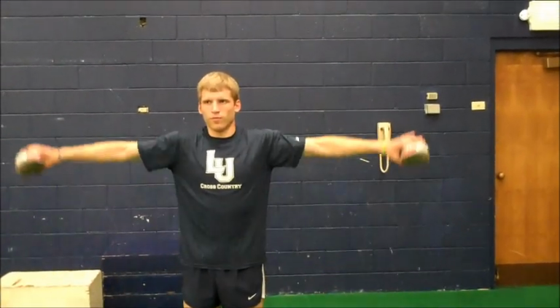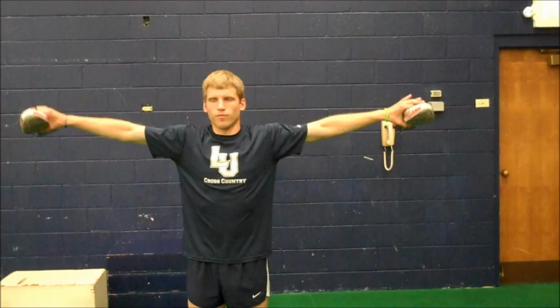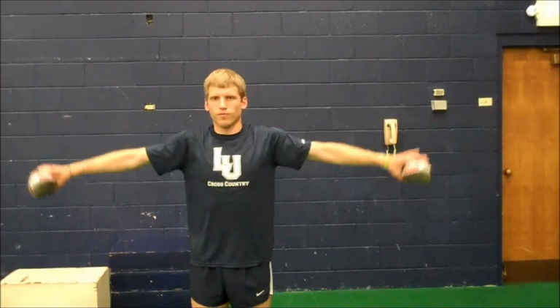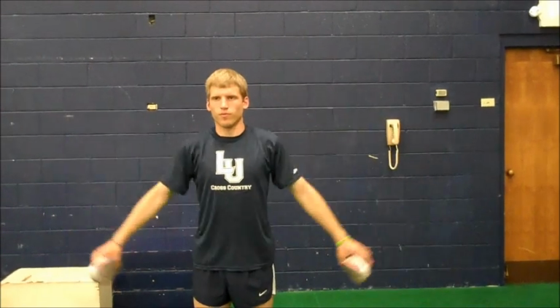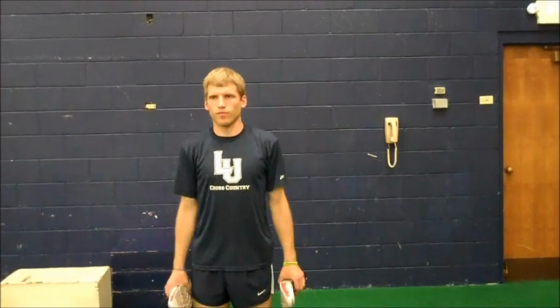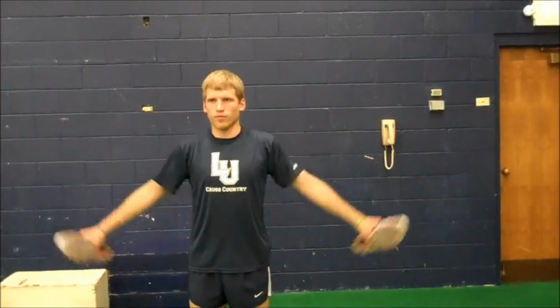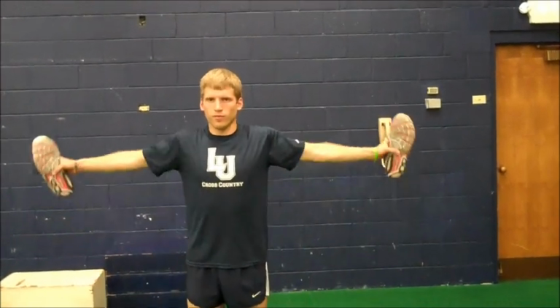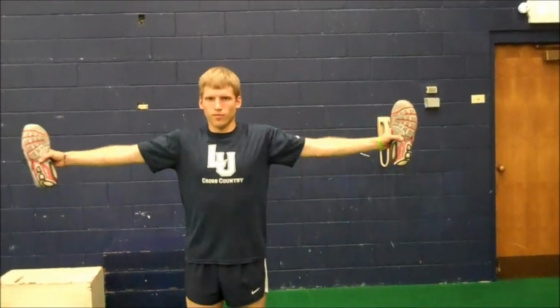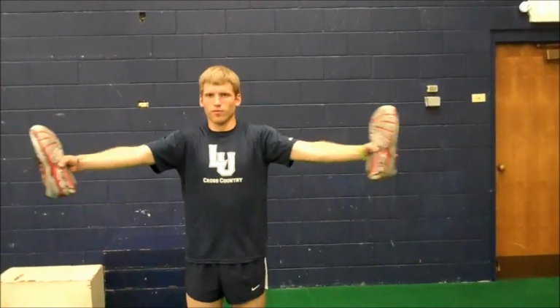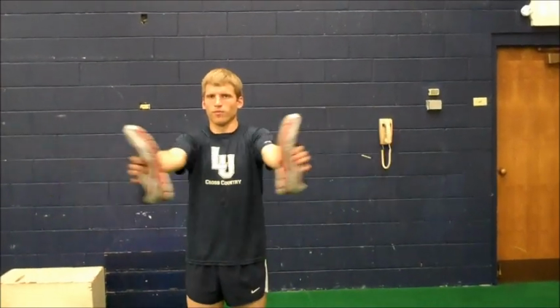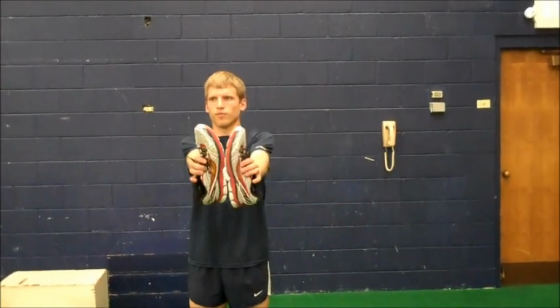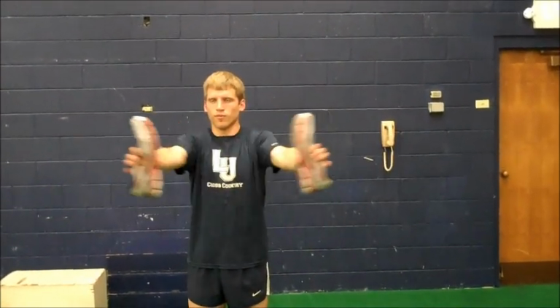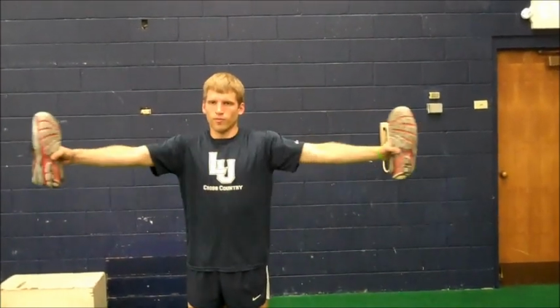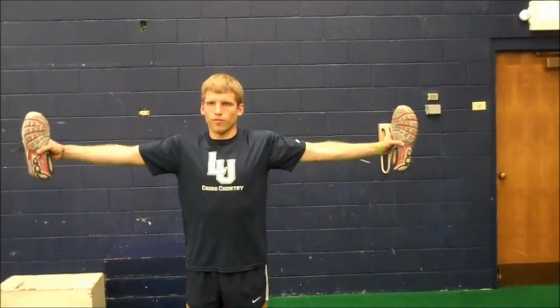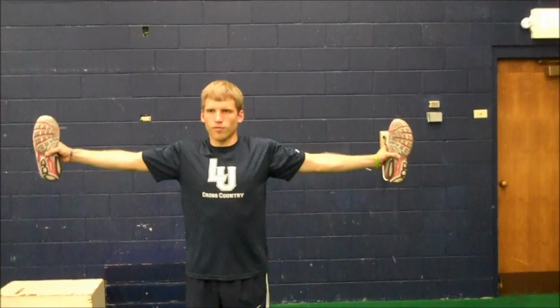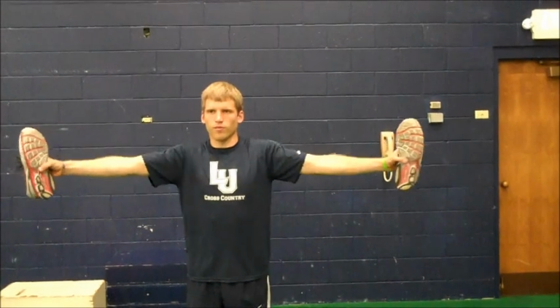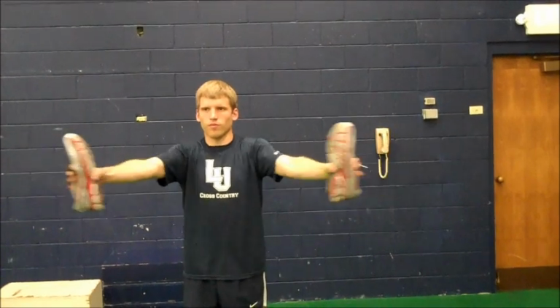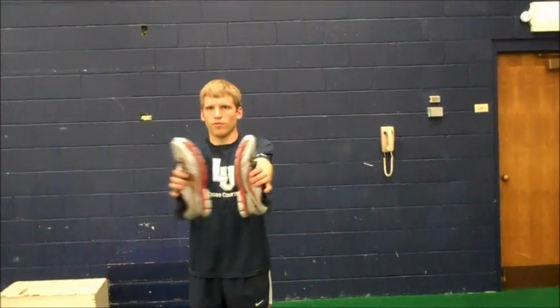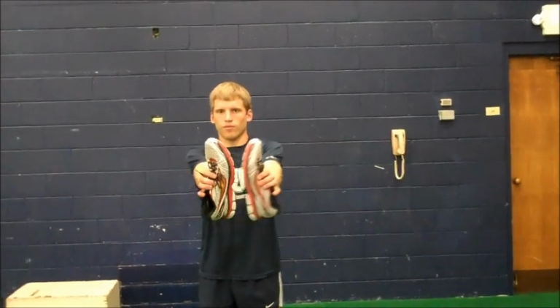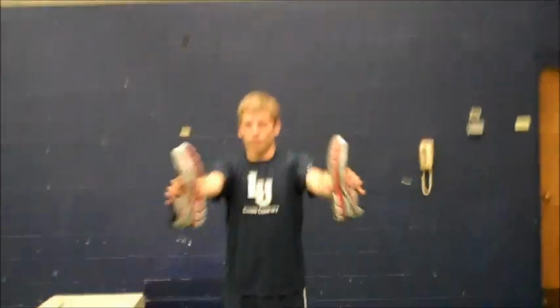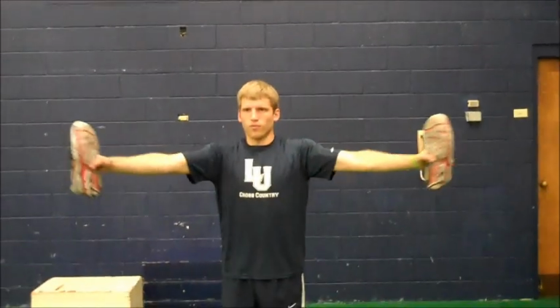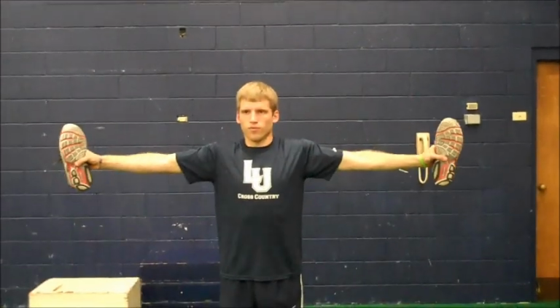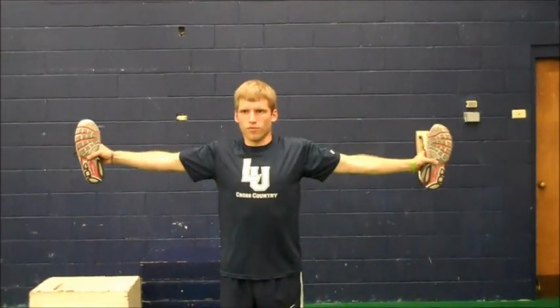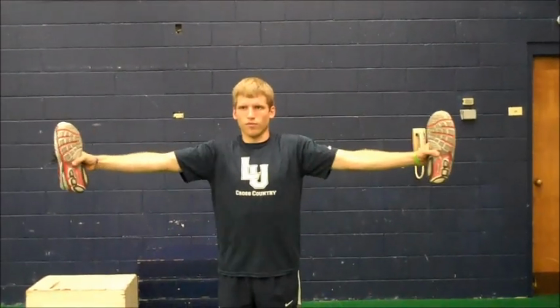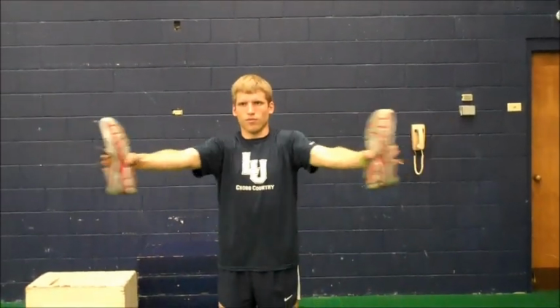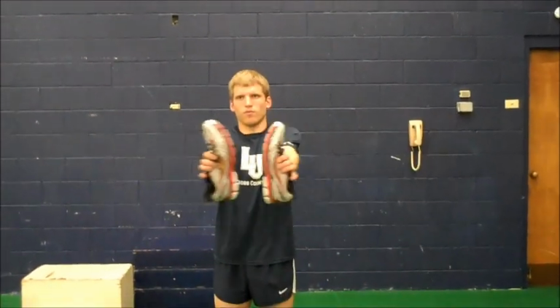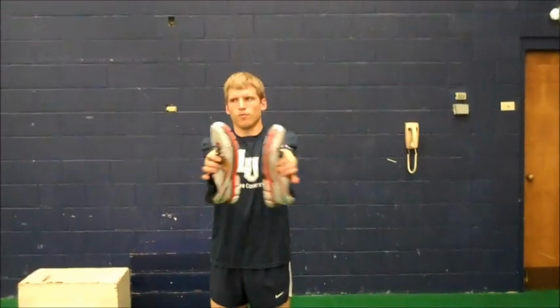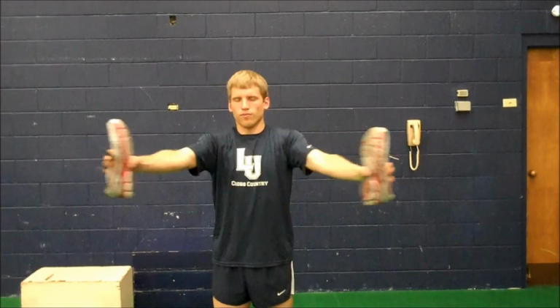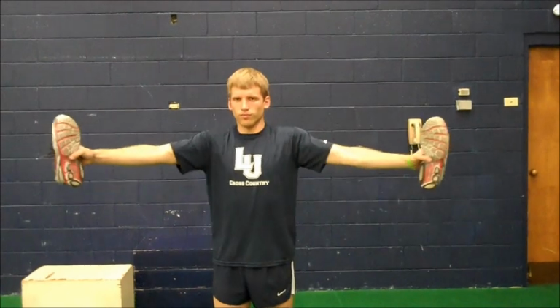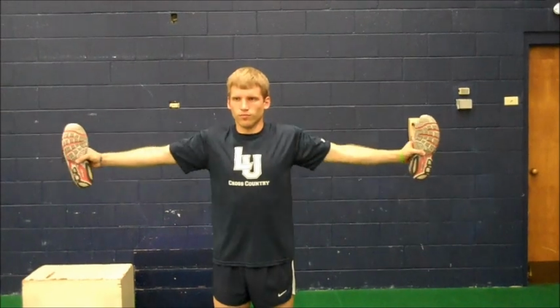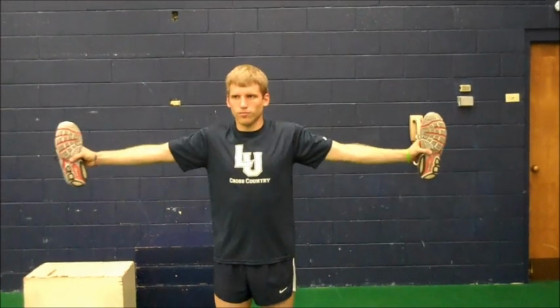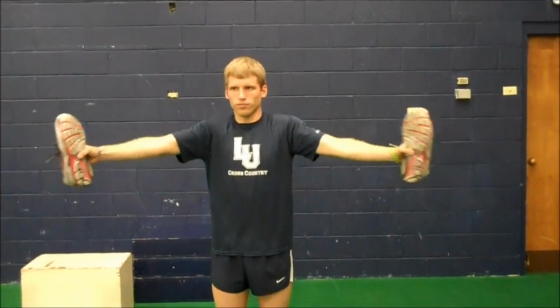The third minute is a fly. You shouldn't be swinging your arms on this — it should be a controlled movement. Your hands should never move behind your back.